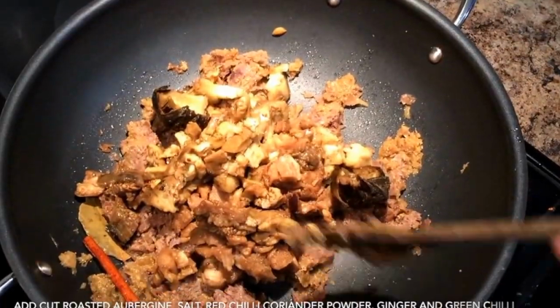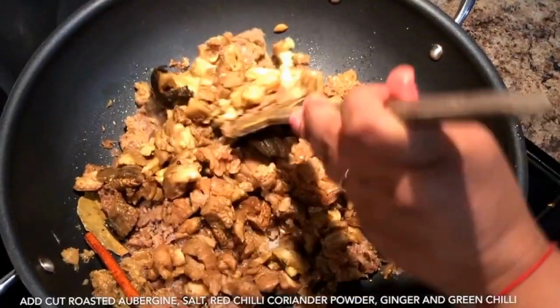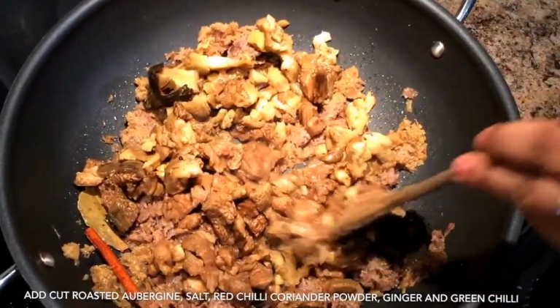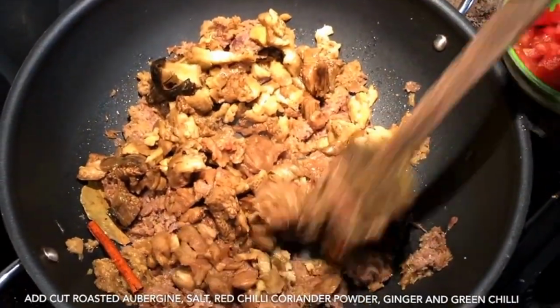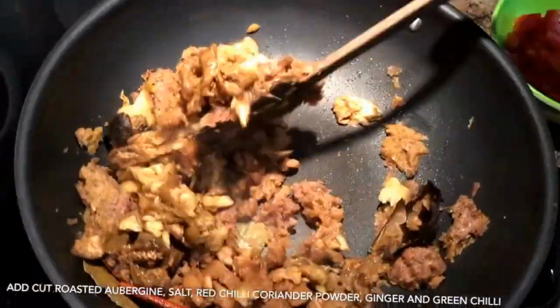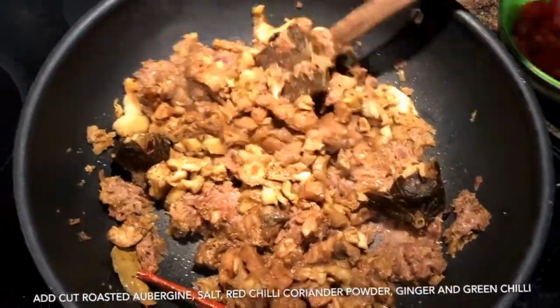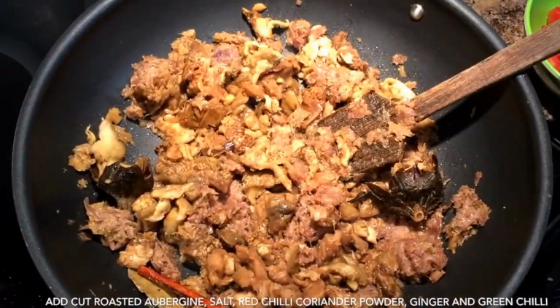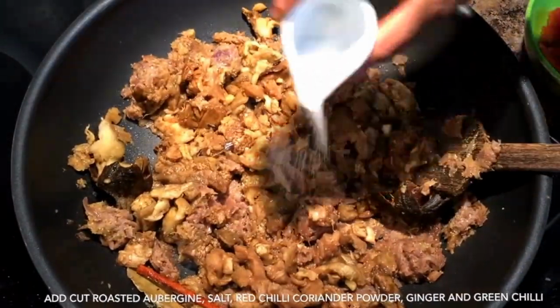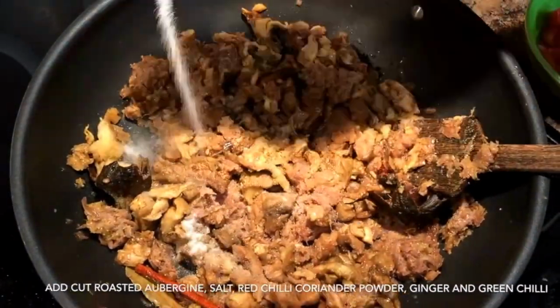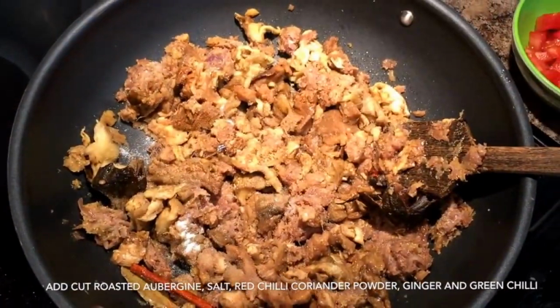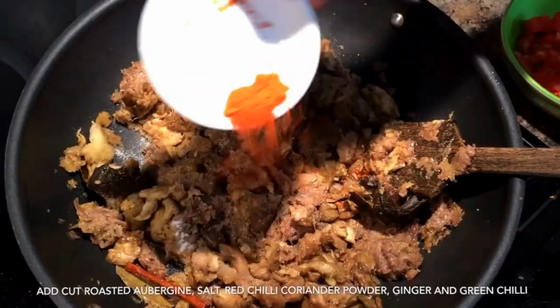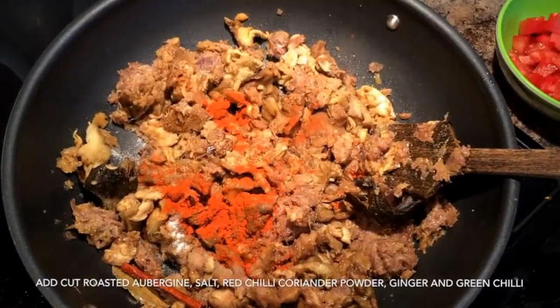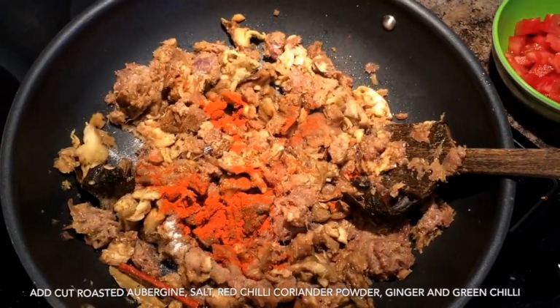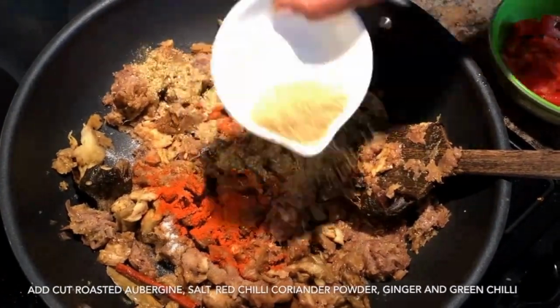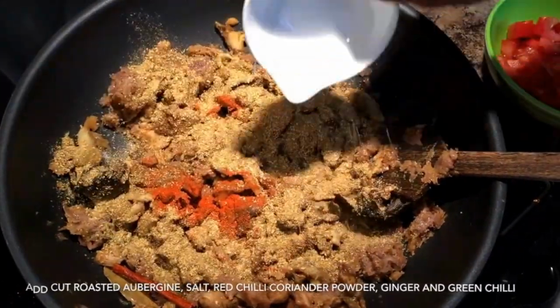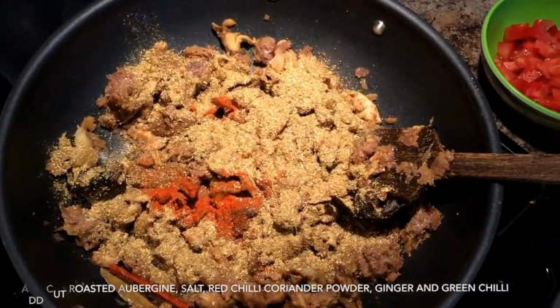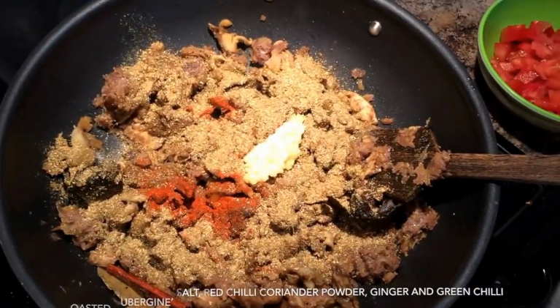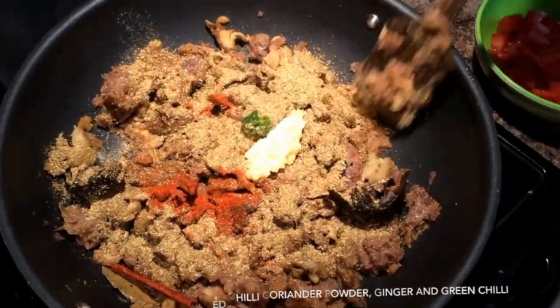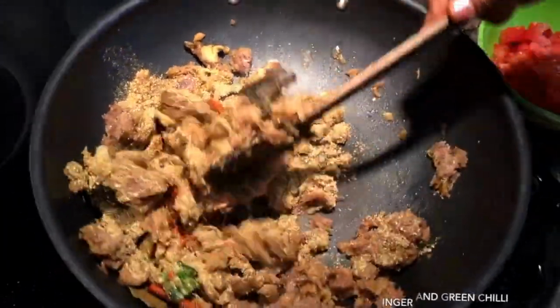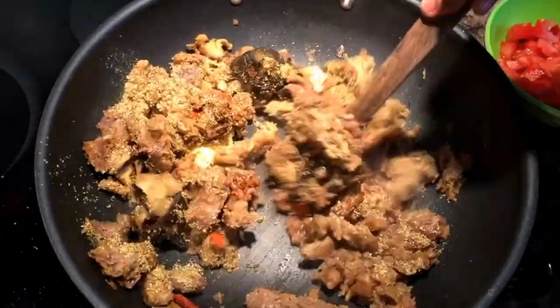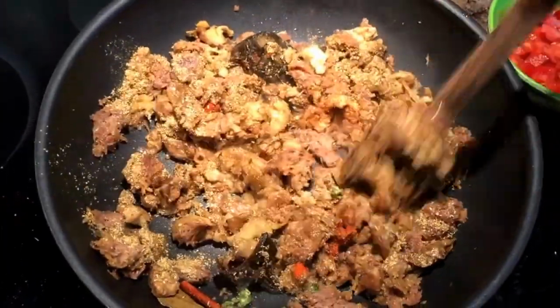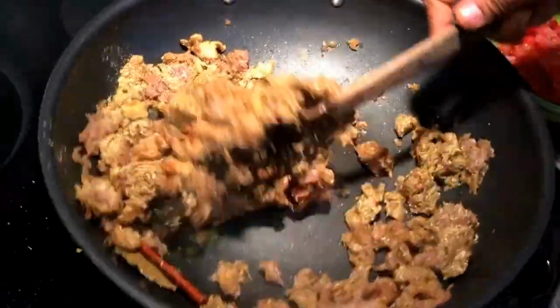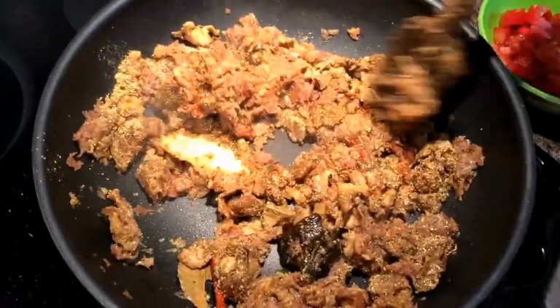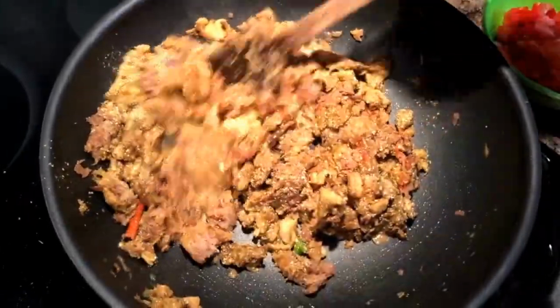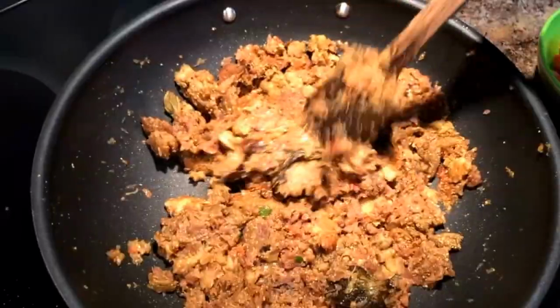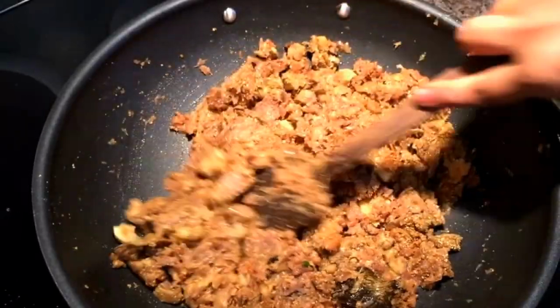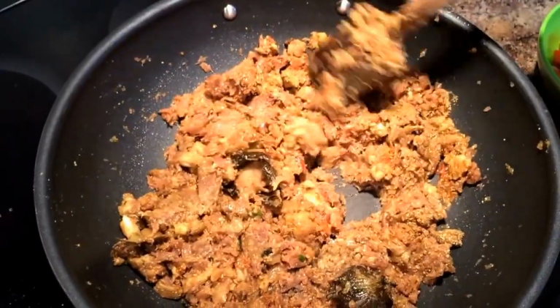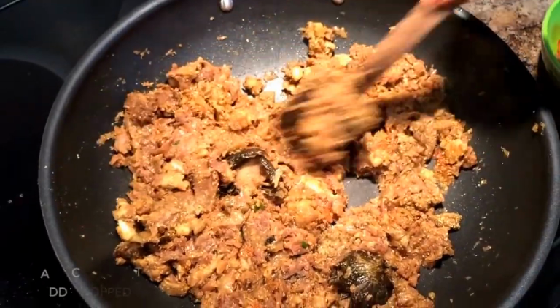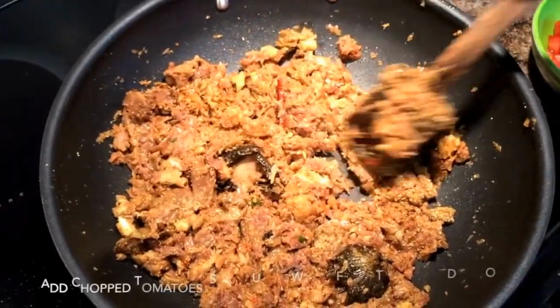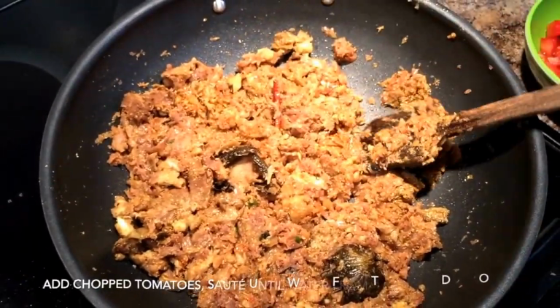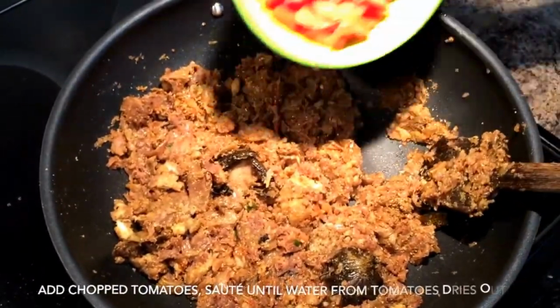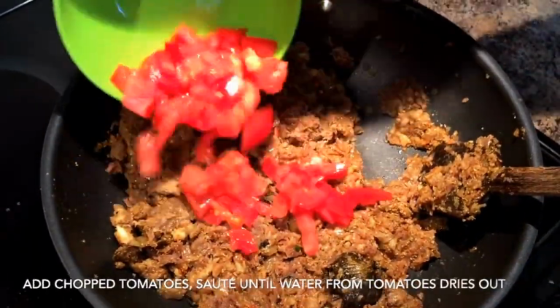Add chopped roasted eggplant, and alongside you can add all the spices like salt, chili powder, coriander powder, ginger — frozen ginger or fresh ginger — and green chilies if you prefer.